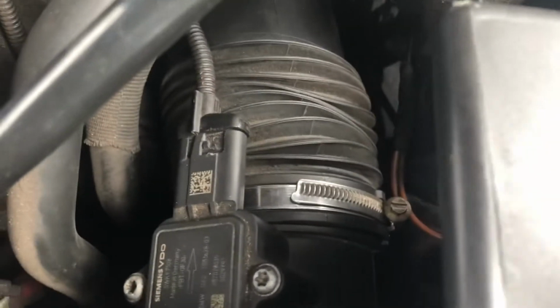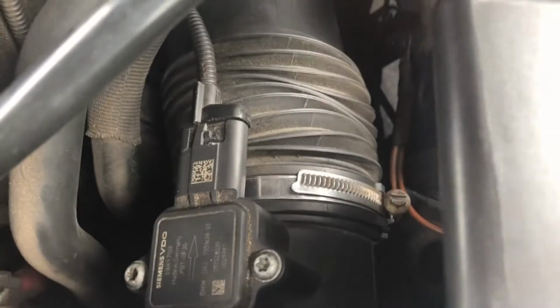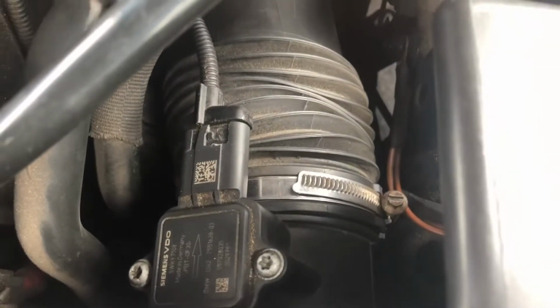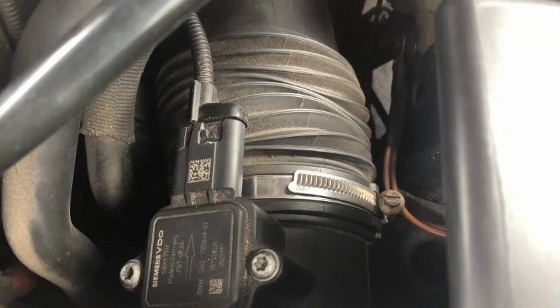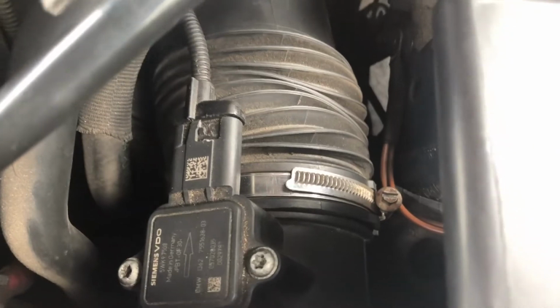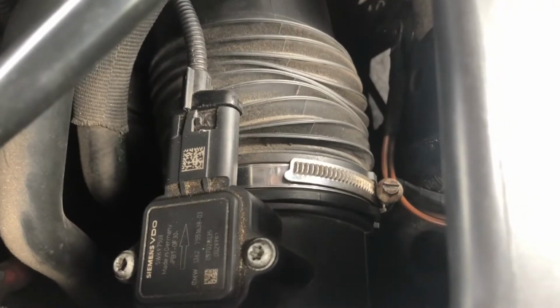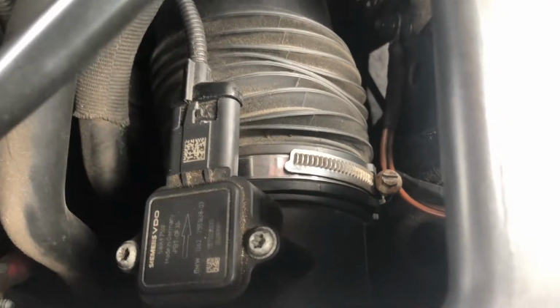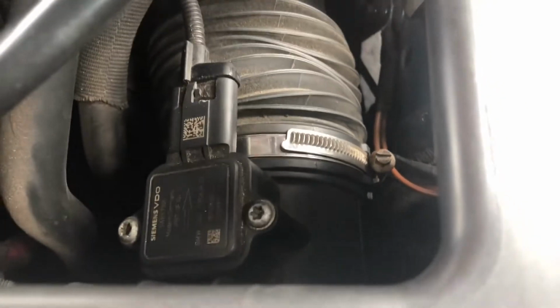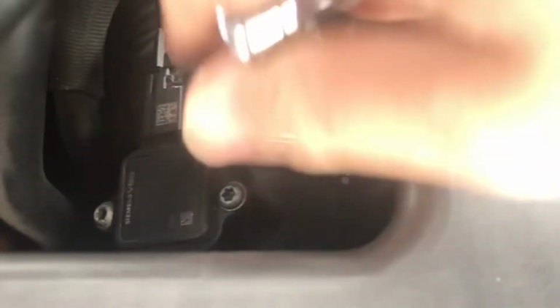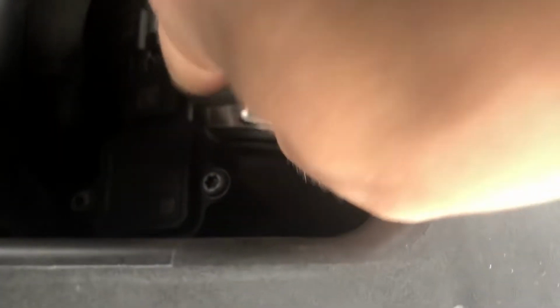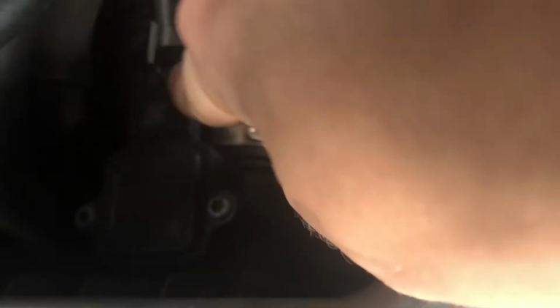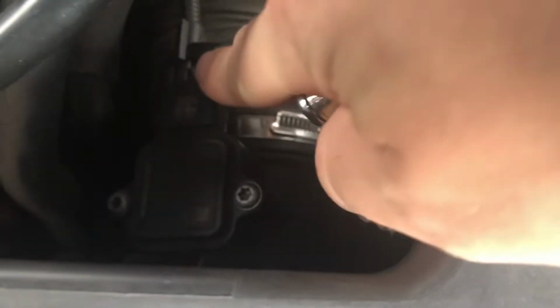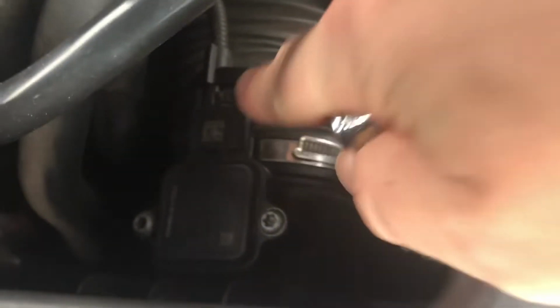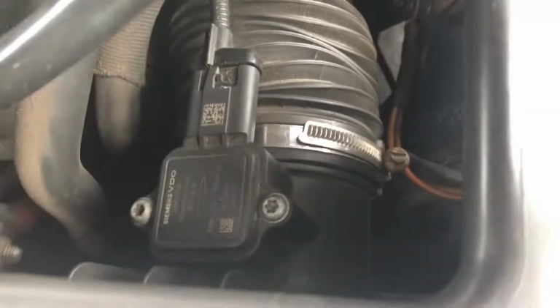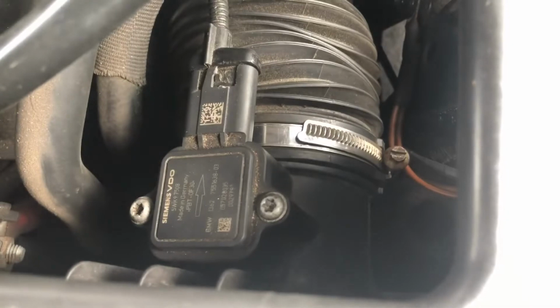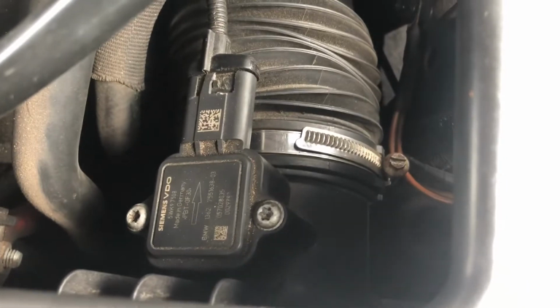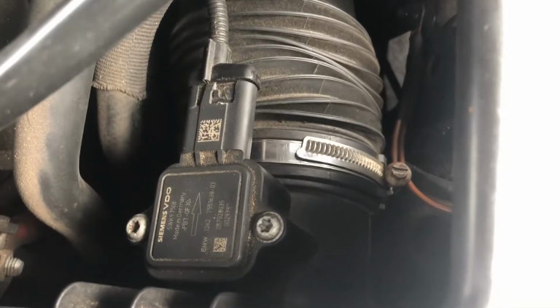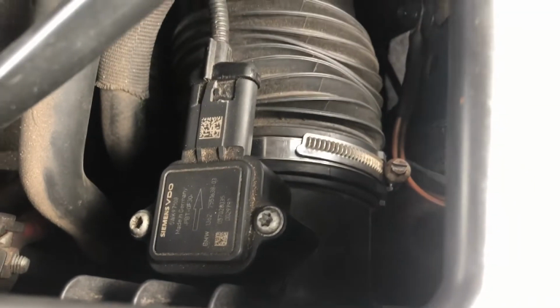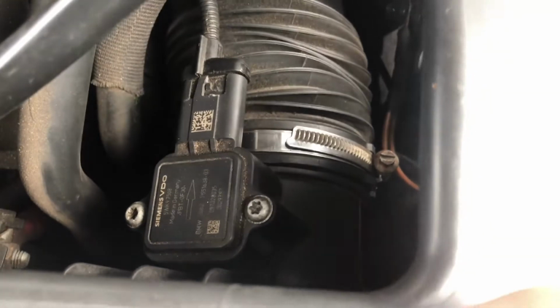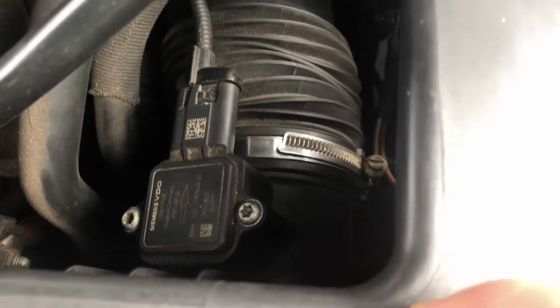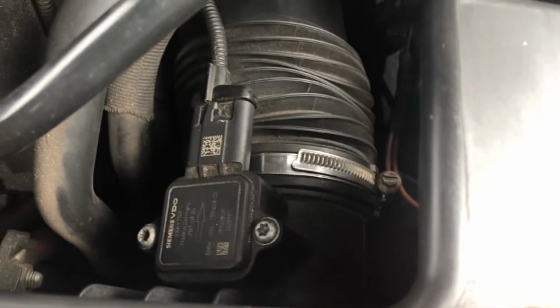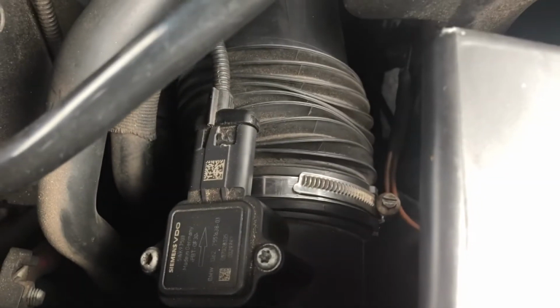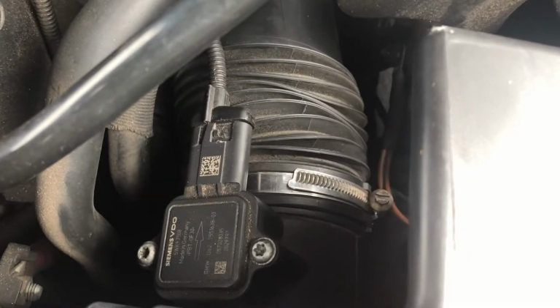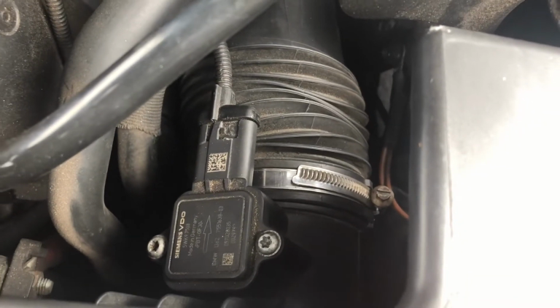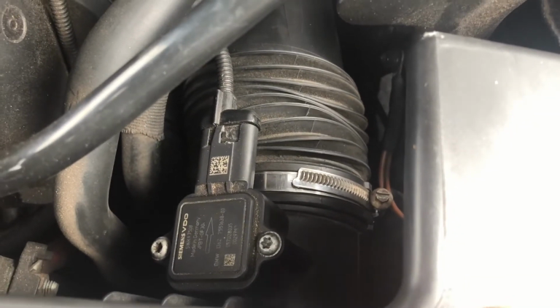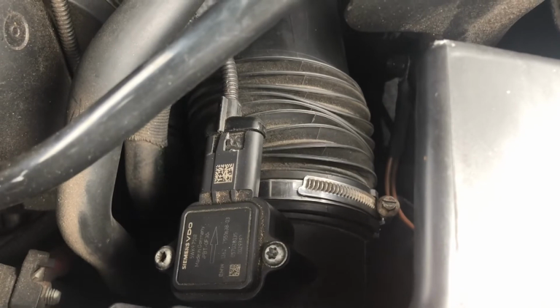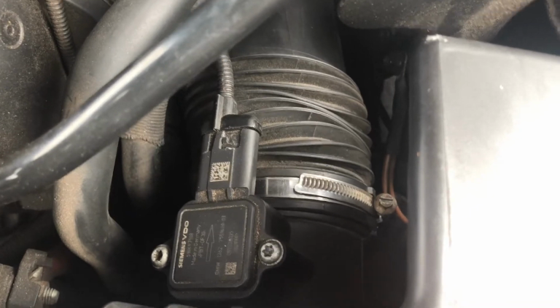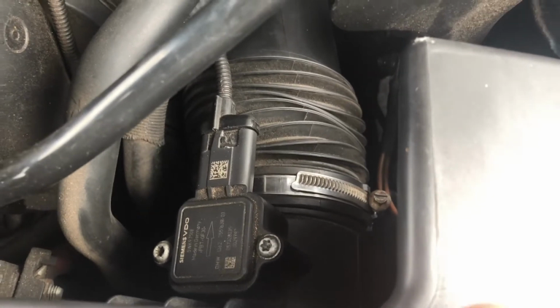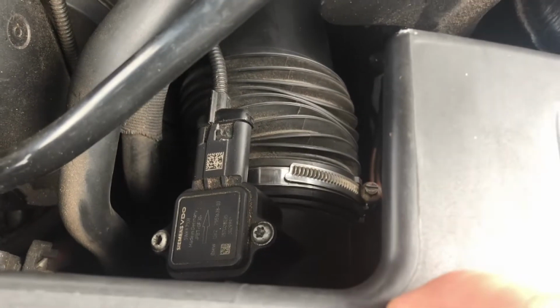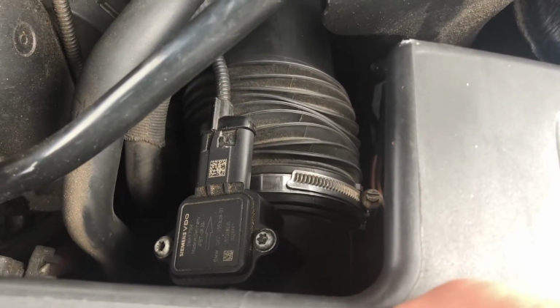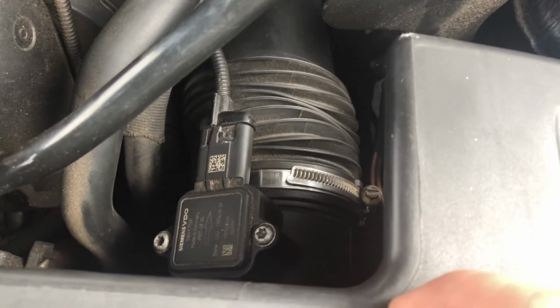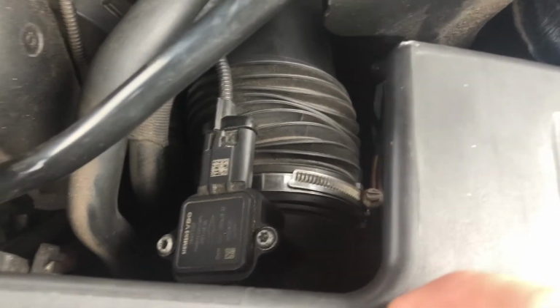Part of the issue is a while ago when I was taking my airbox out, you can see that clip right here broke, so I think I'm getting kind of a bad connection there. I went ahead and ordered a new mass airflow sensor — it's a super easy install.